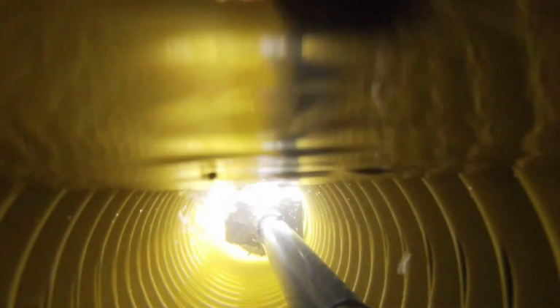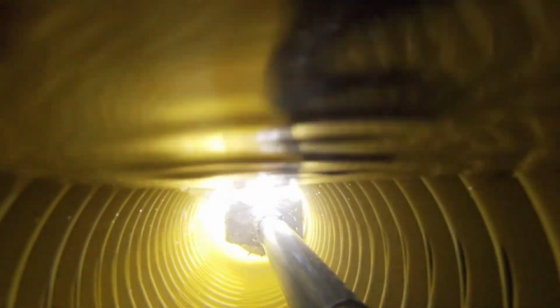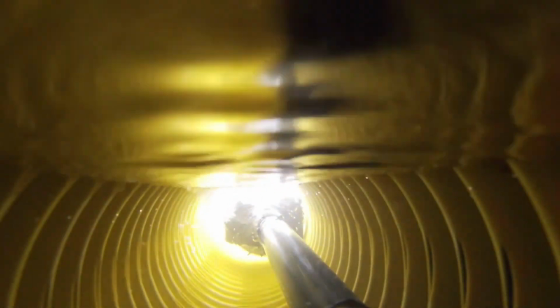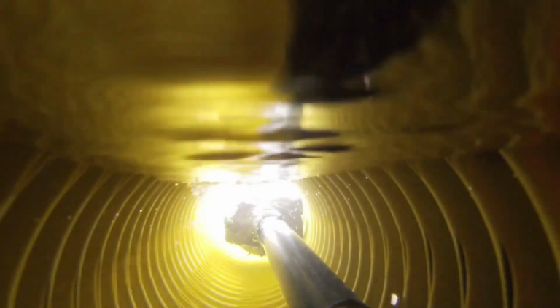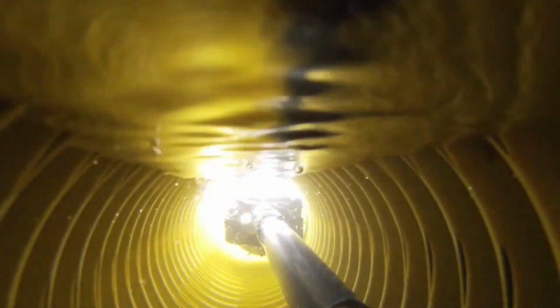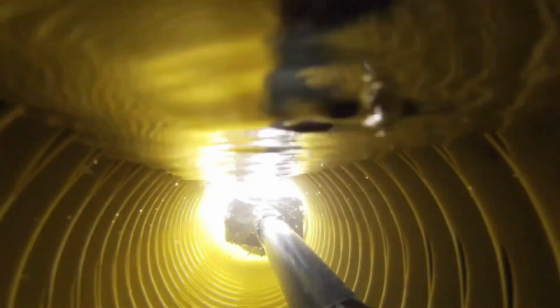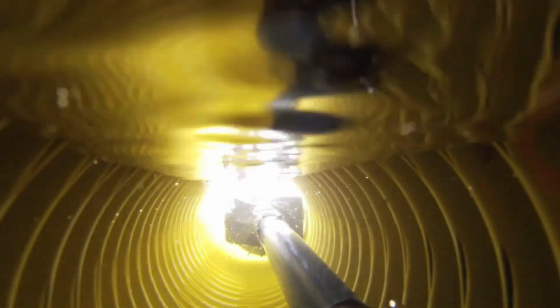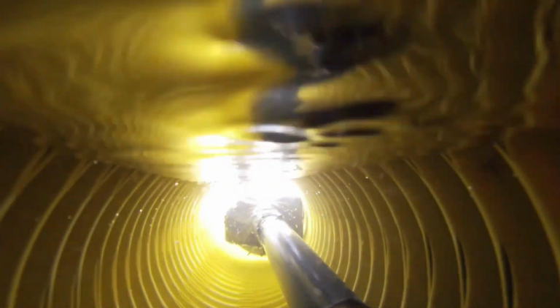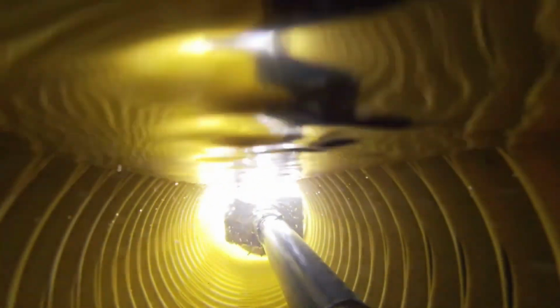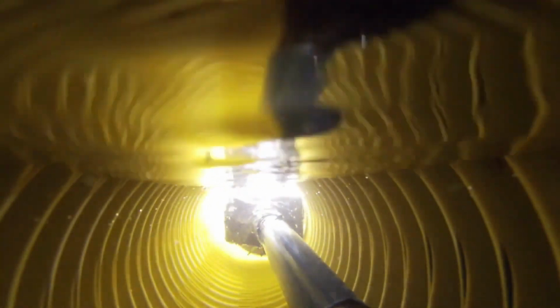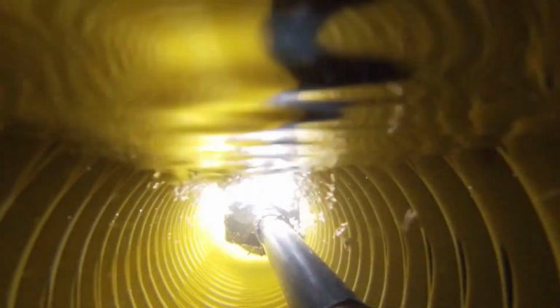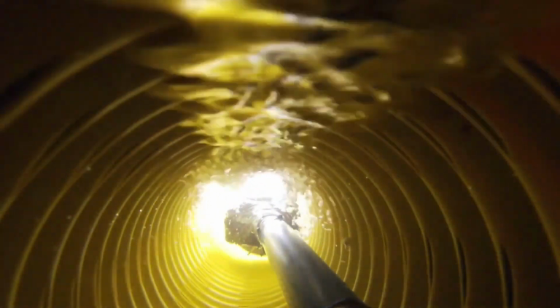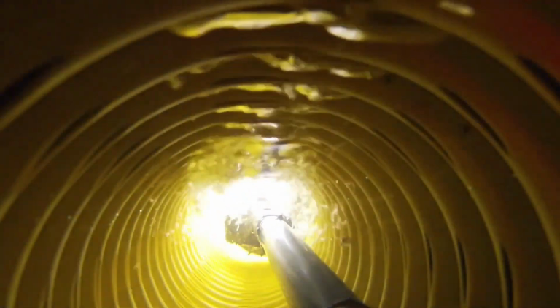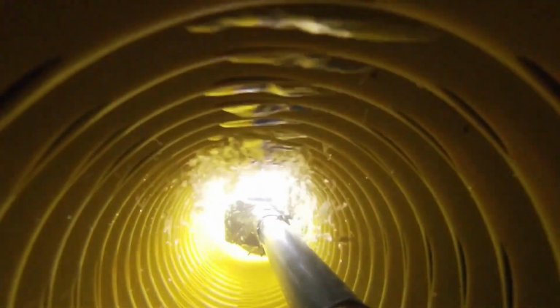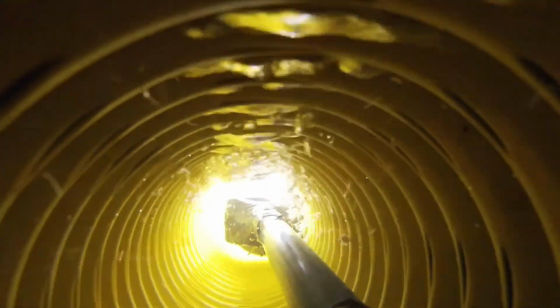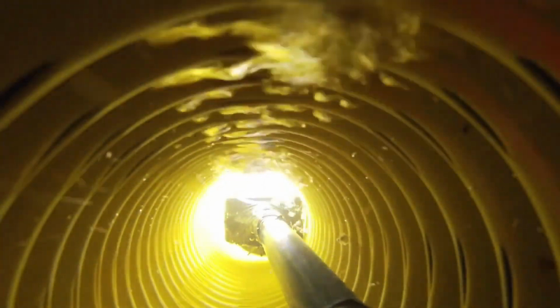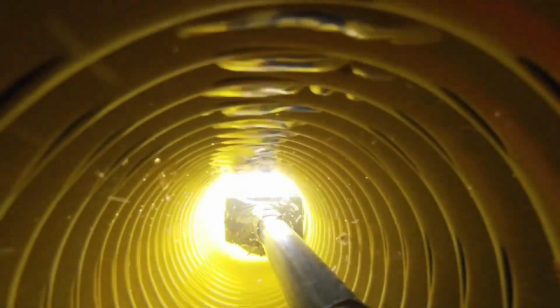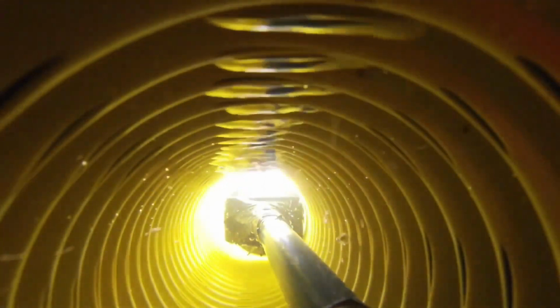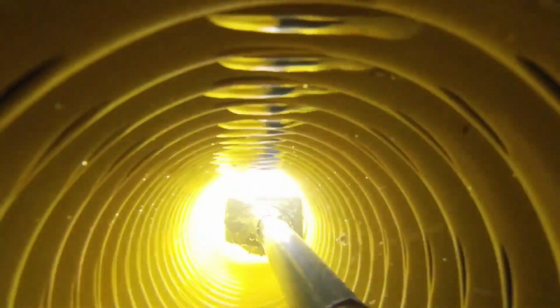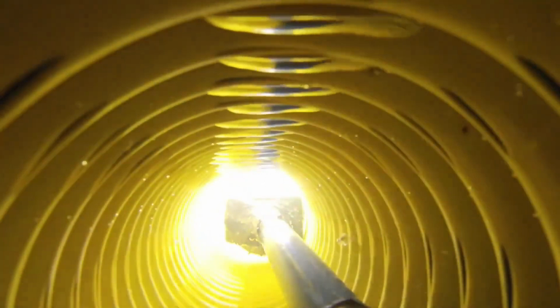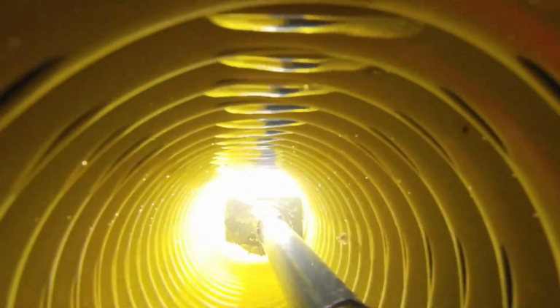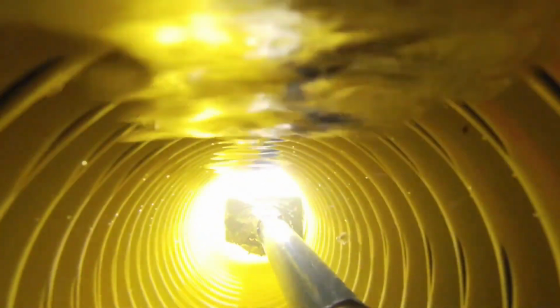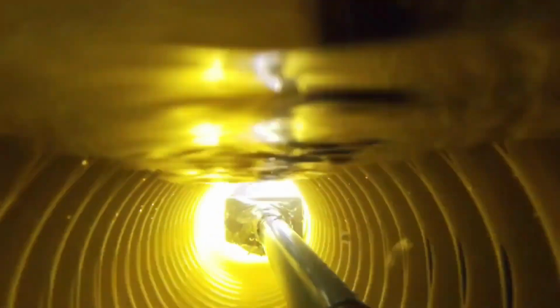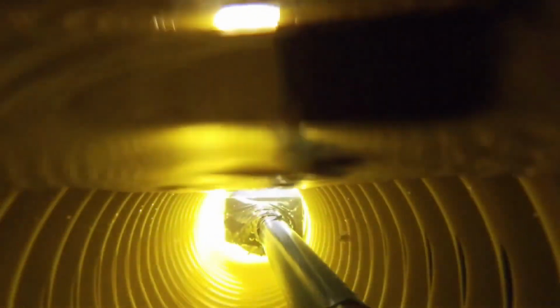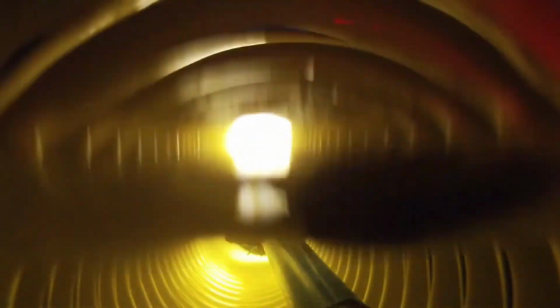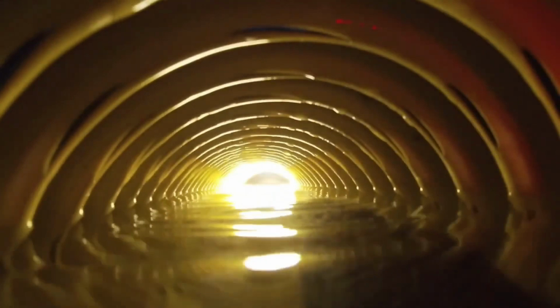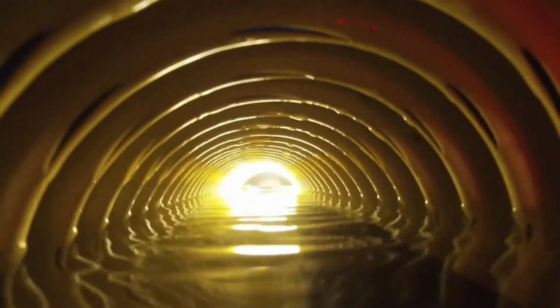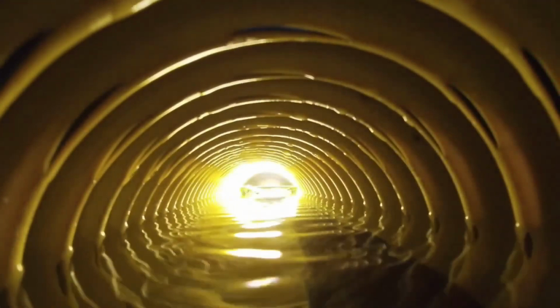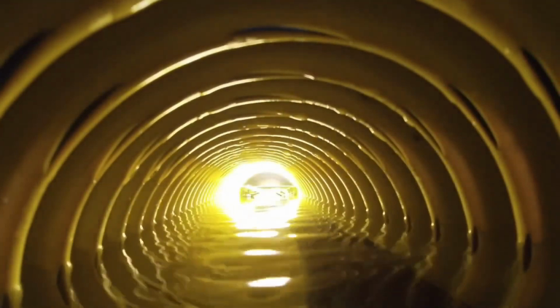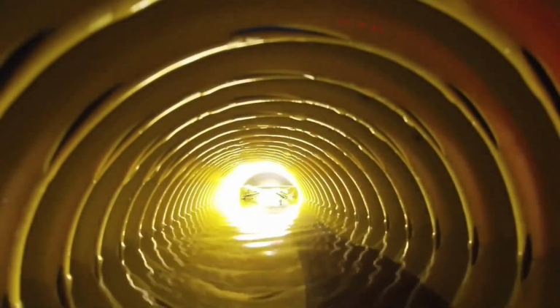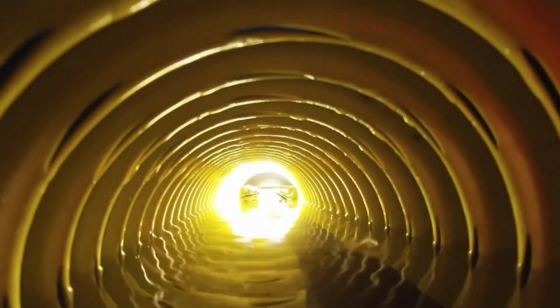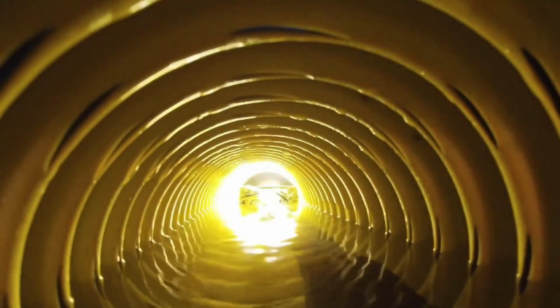When you put in drainage pipe, you always take it to a location of discharge for it to daylight. That's where the water is going to run out of this giant void that's created by the drainage pipe.